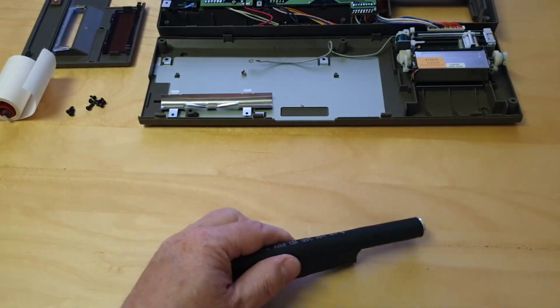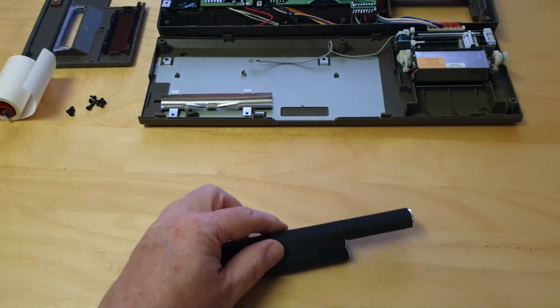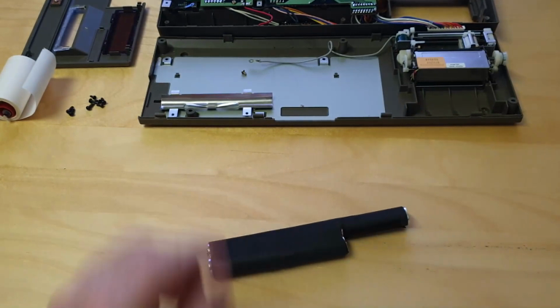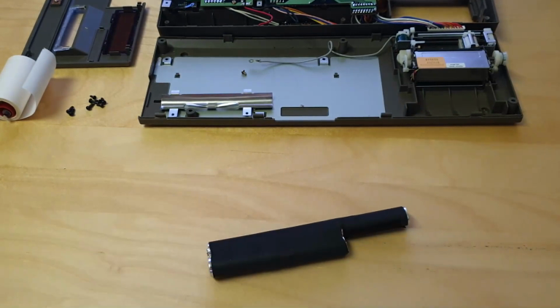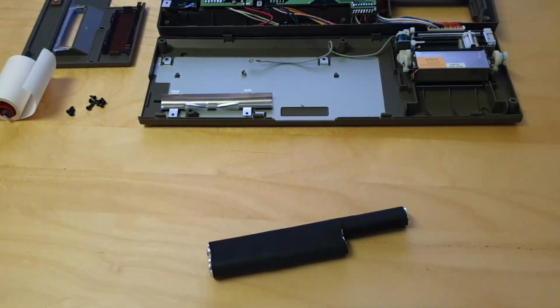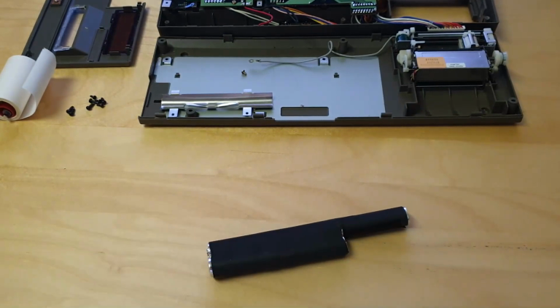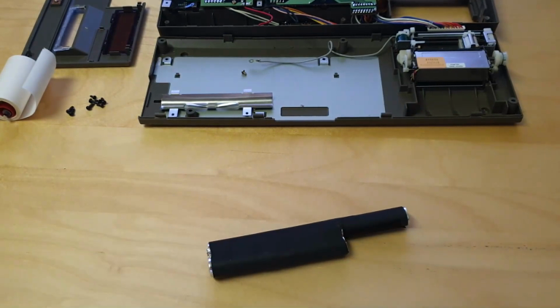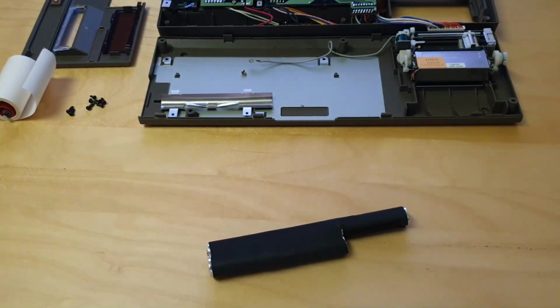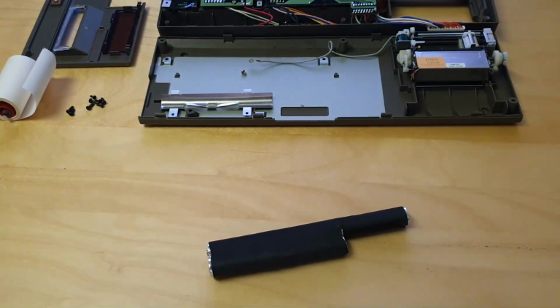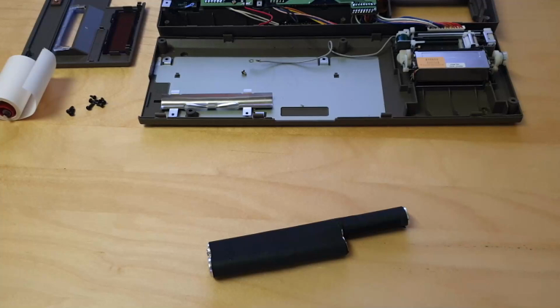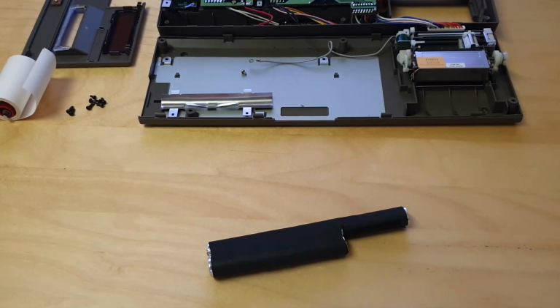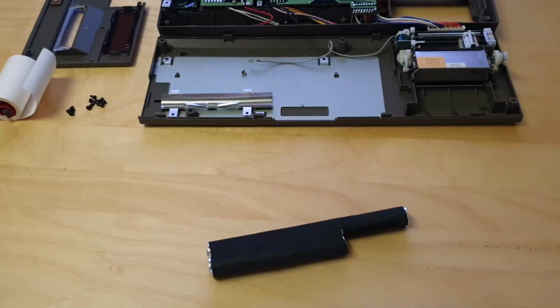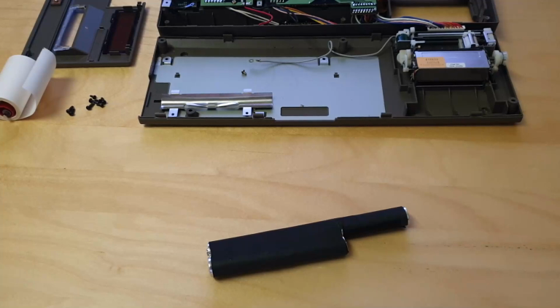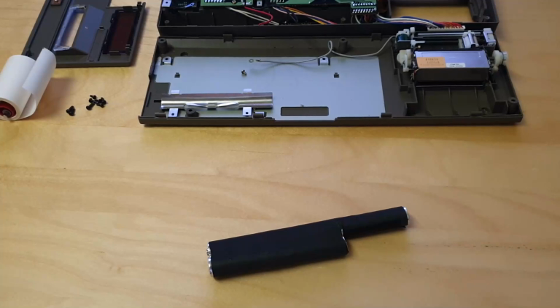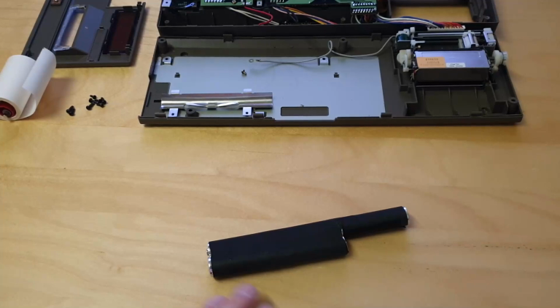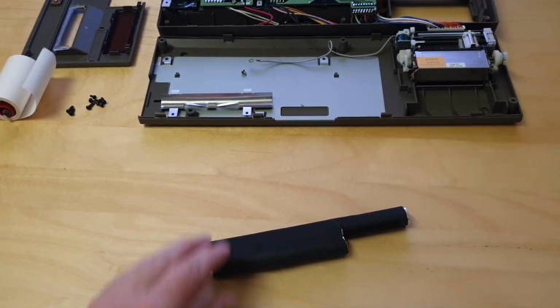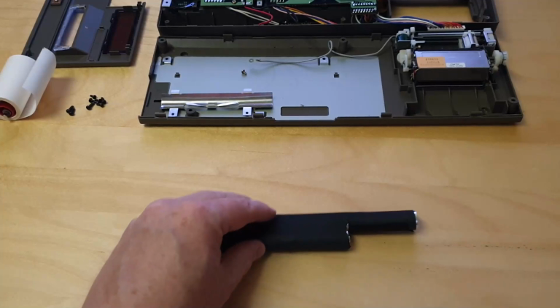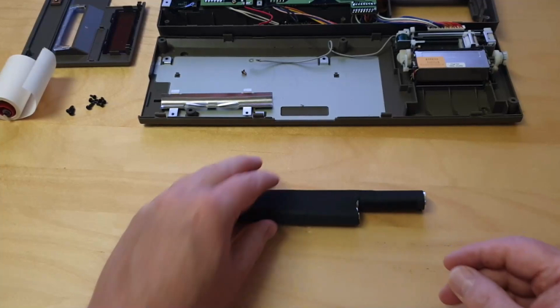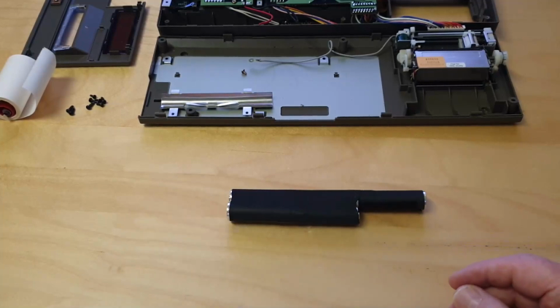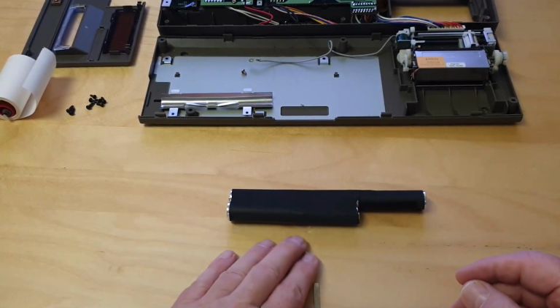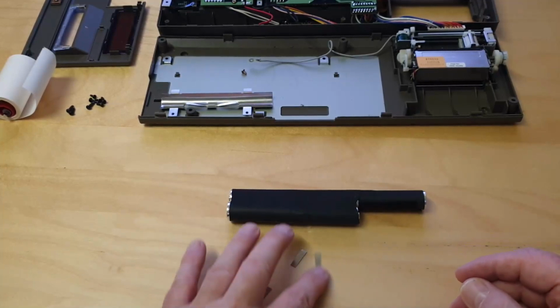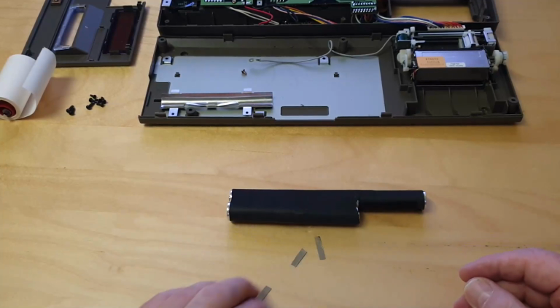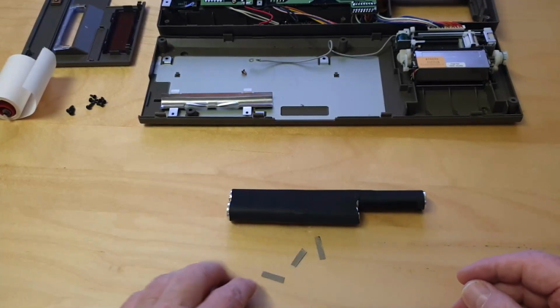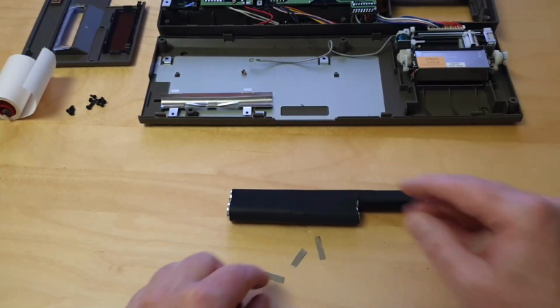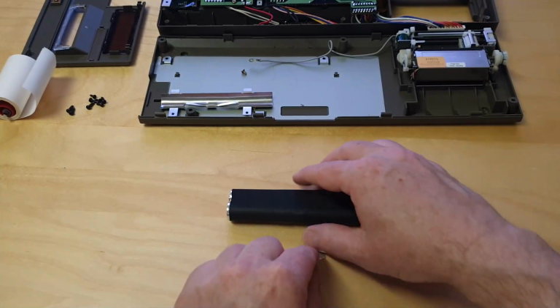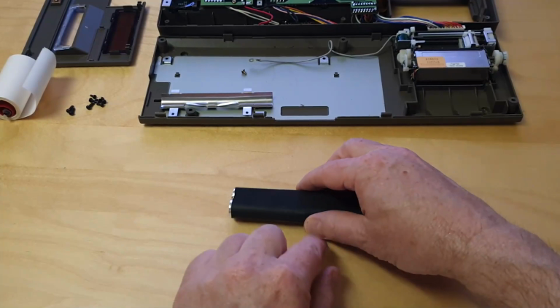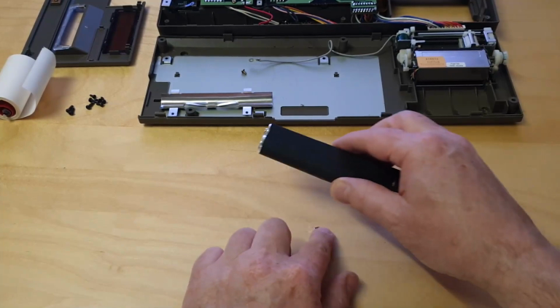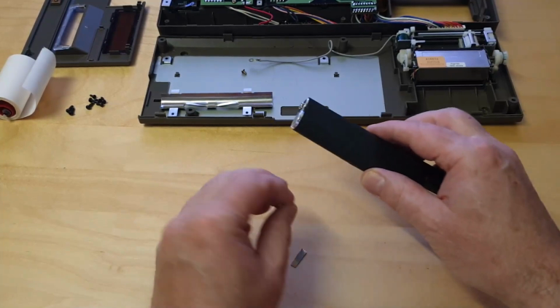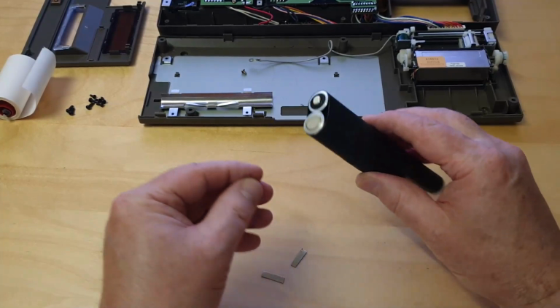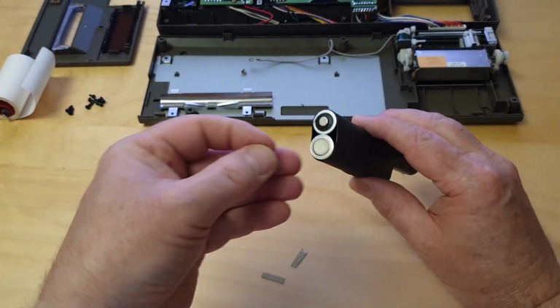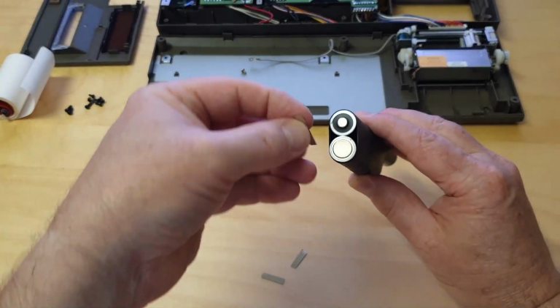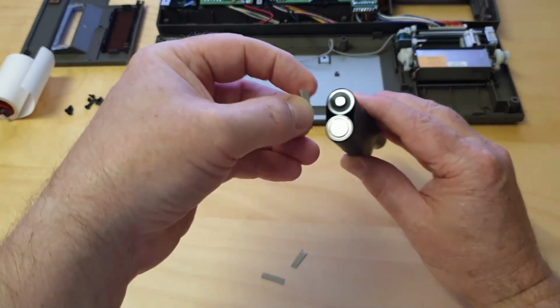Now you still have to connect the two battery strings together. To do this, you have to solder a metal strip to the battery poles at the bottom. Make sure it is in serial, meaning plus connects to minus.